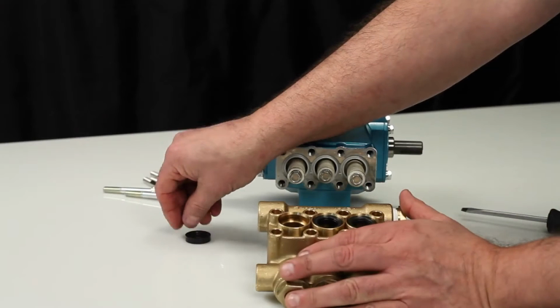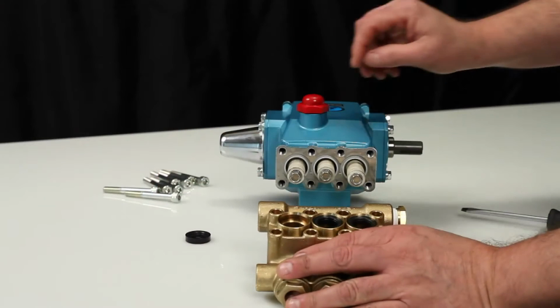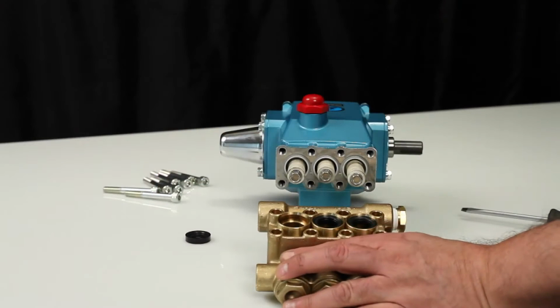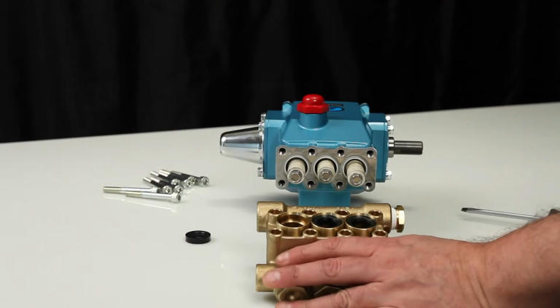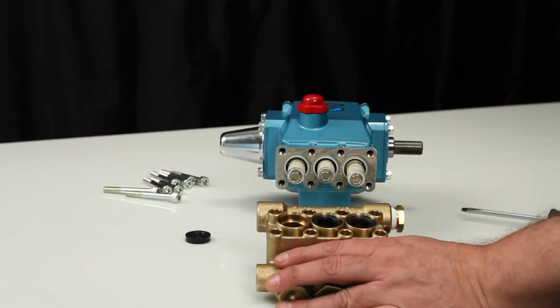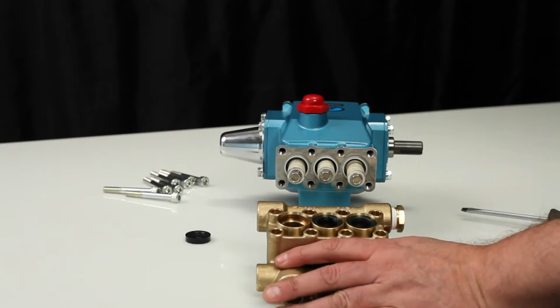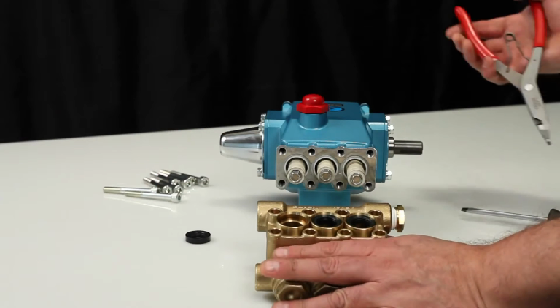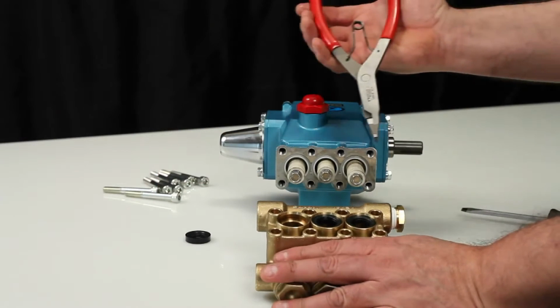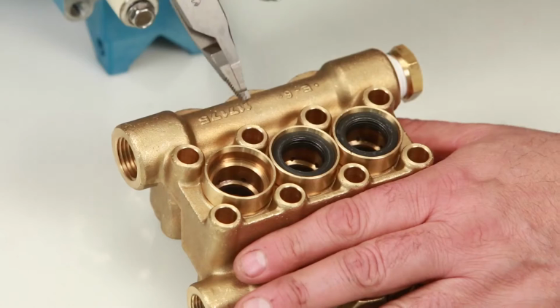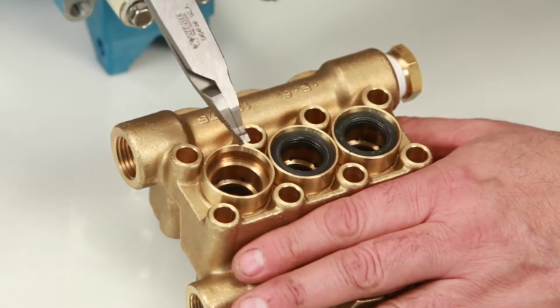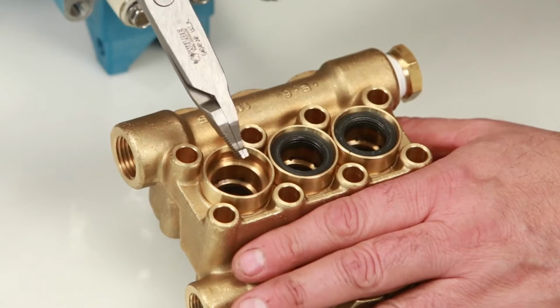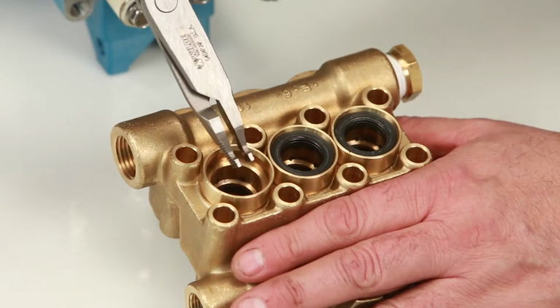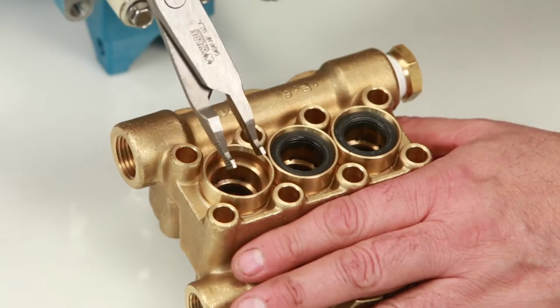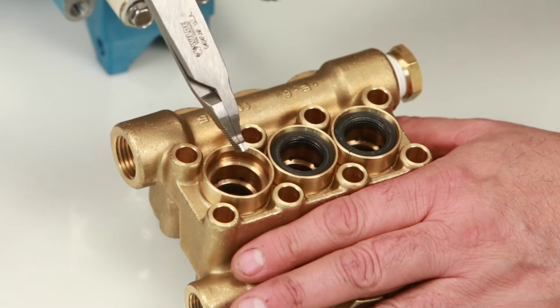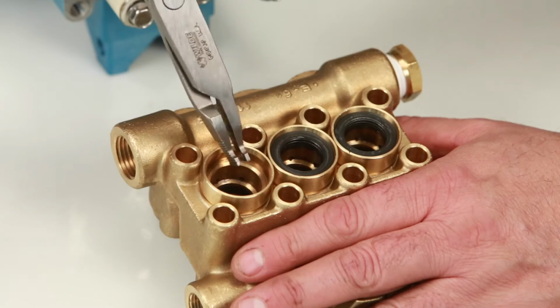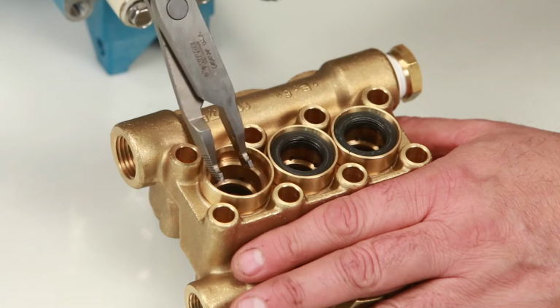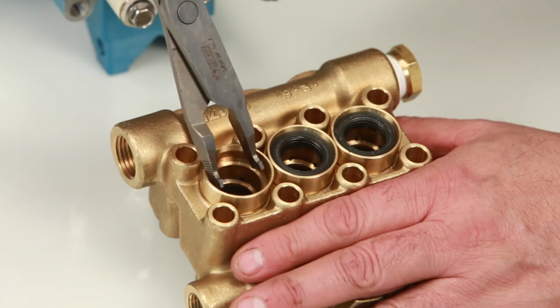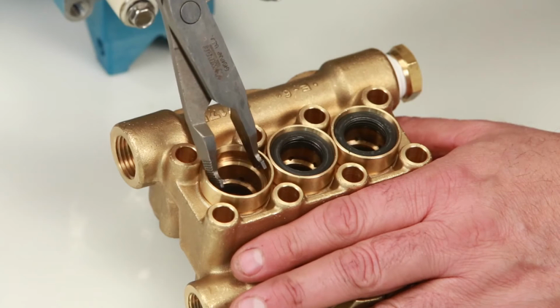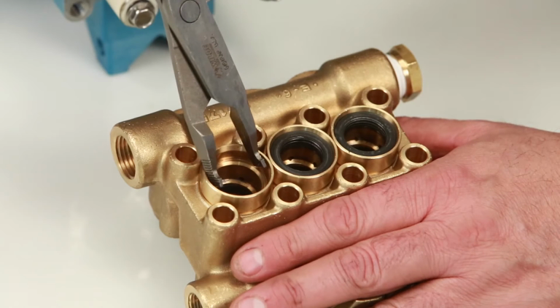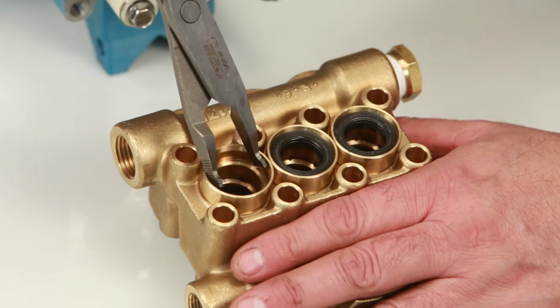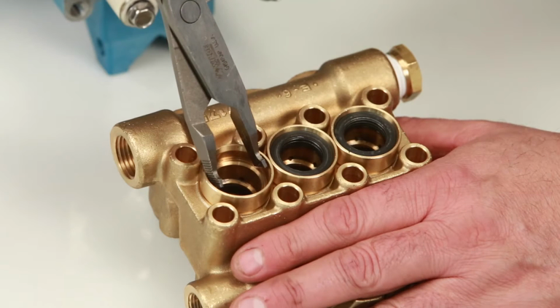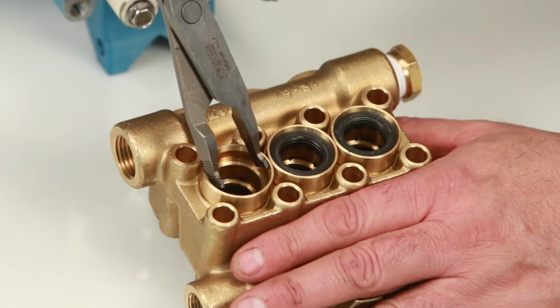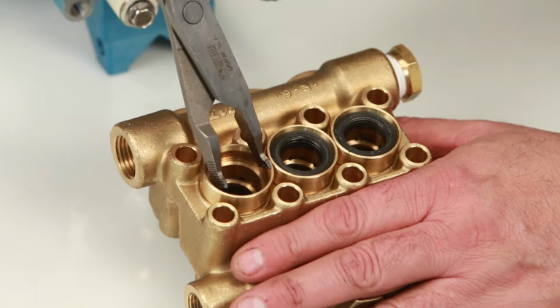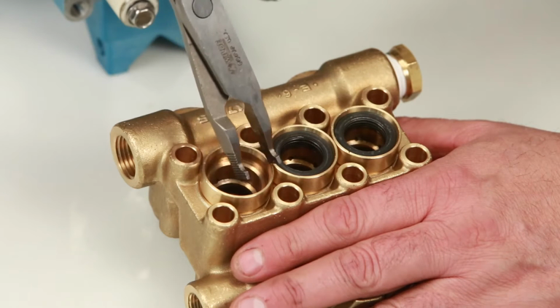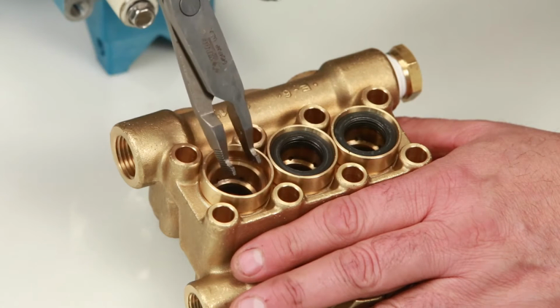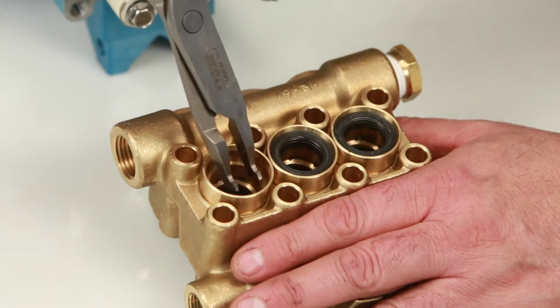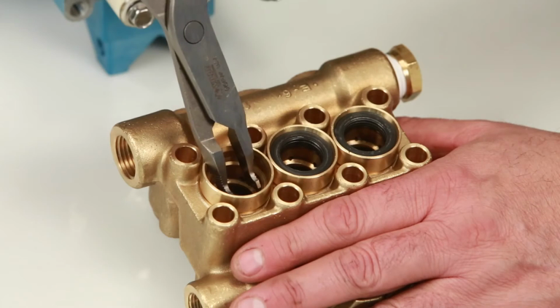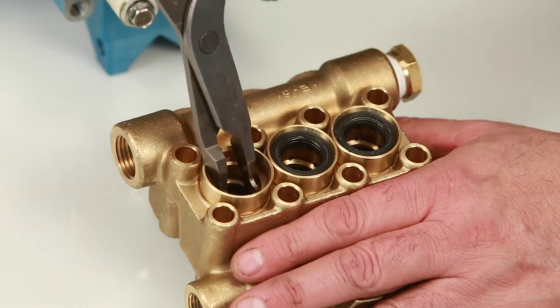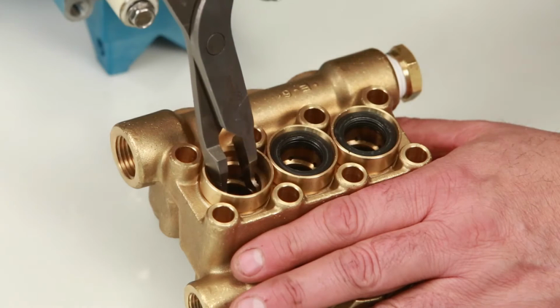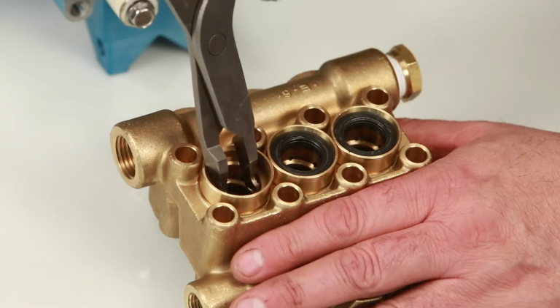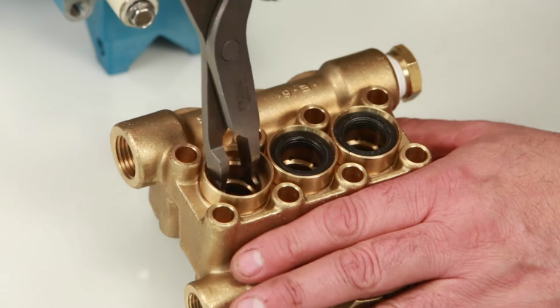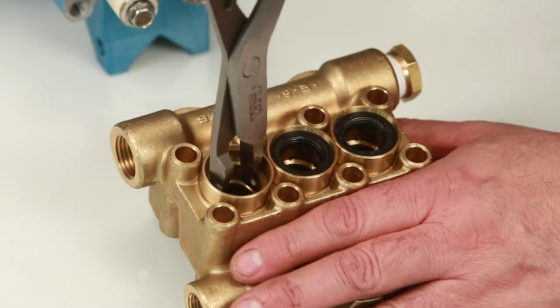Next, remove the seal case using reverse pliers. Be sure to avoid the first step of the seal case where the low pressure seal lies. Reach to the second step and twist as you pull away from the manifold.